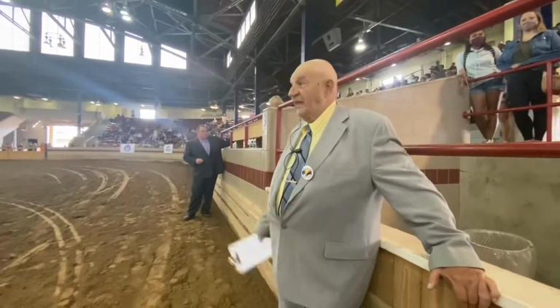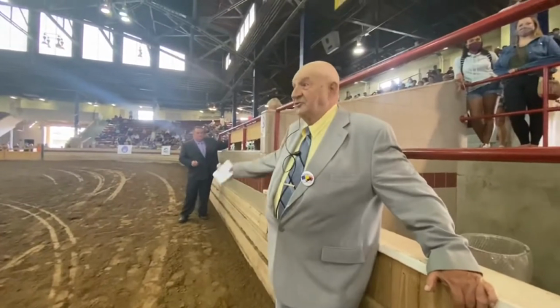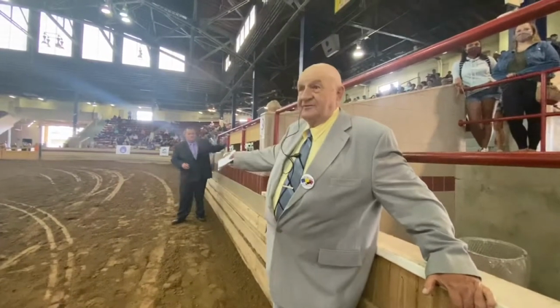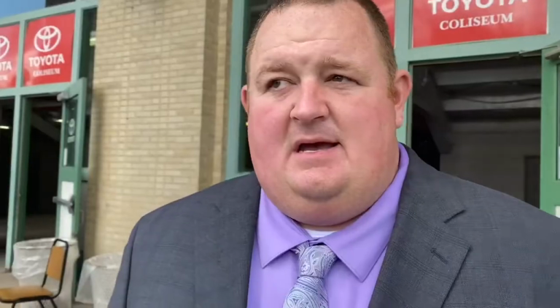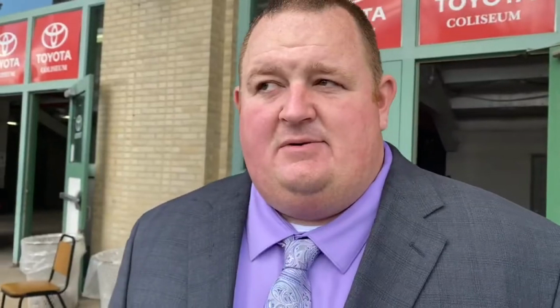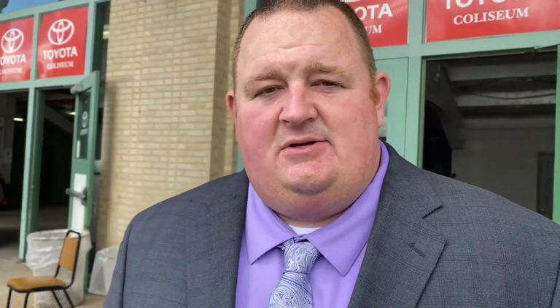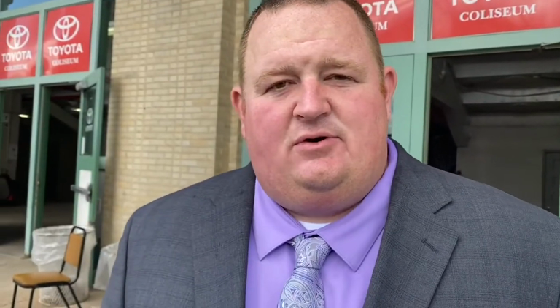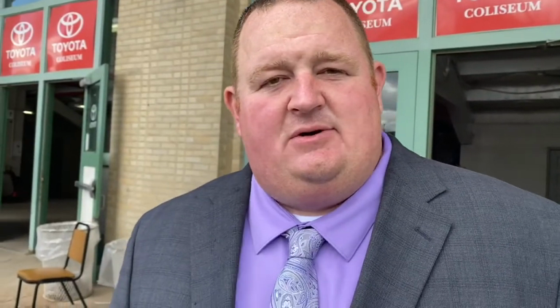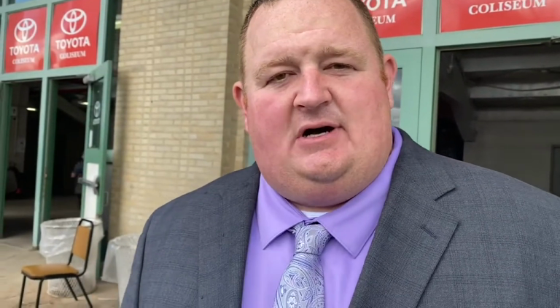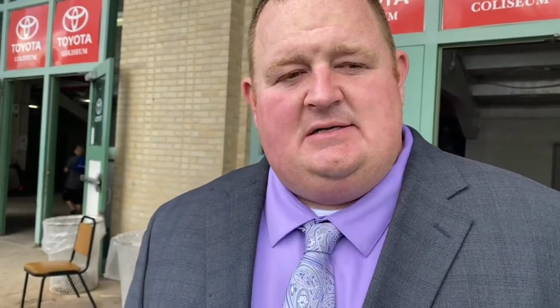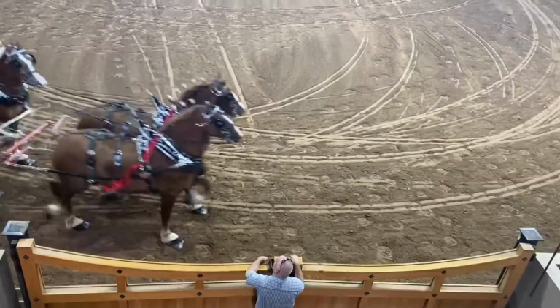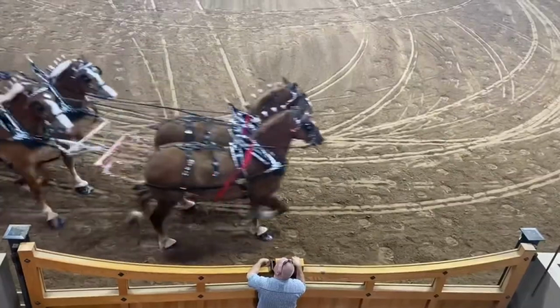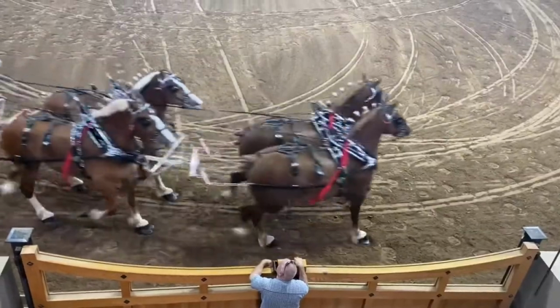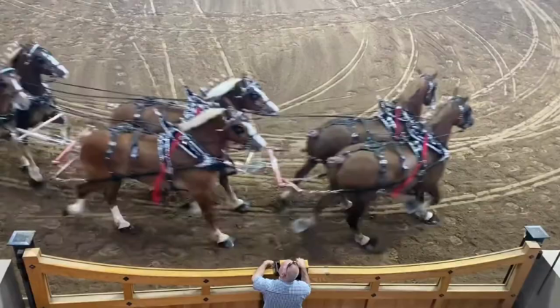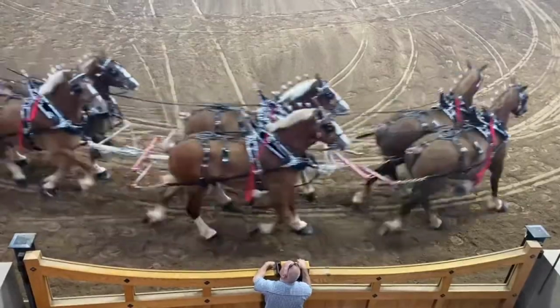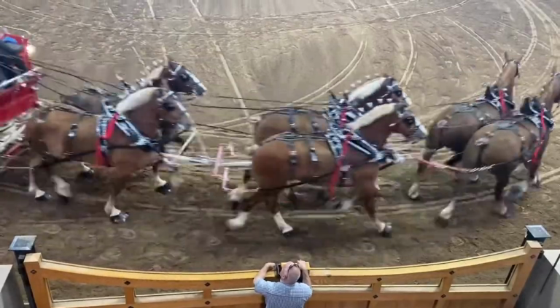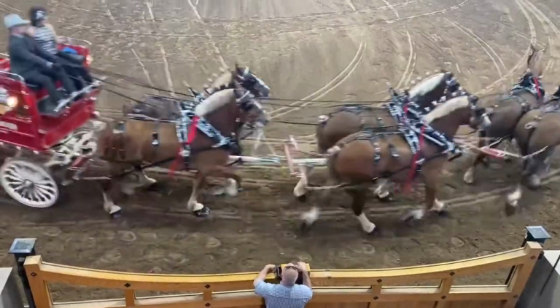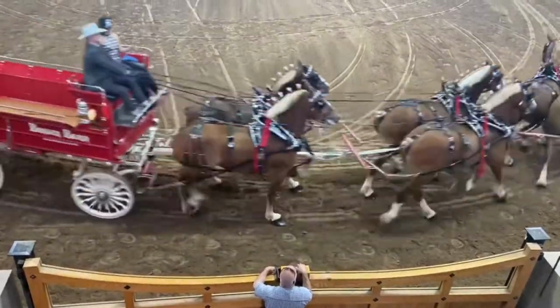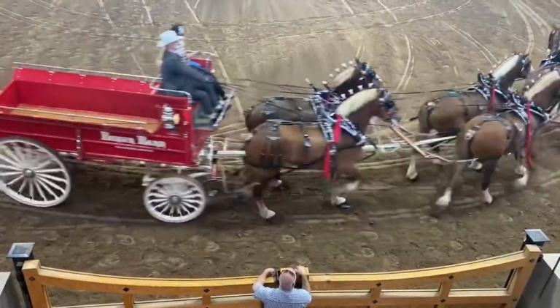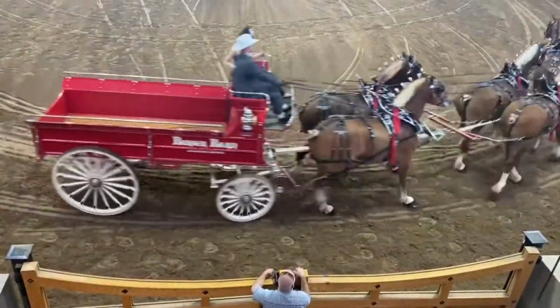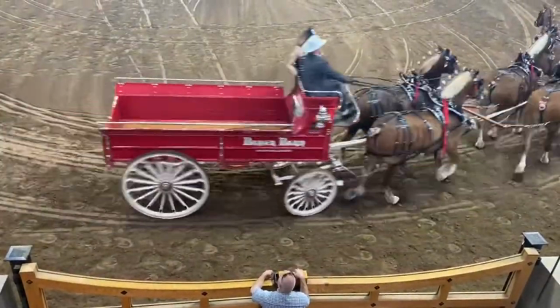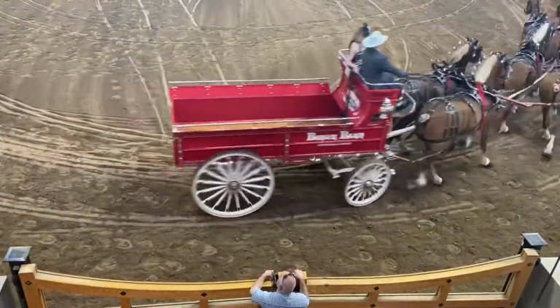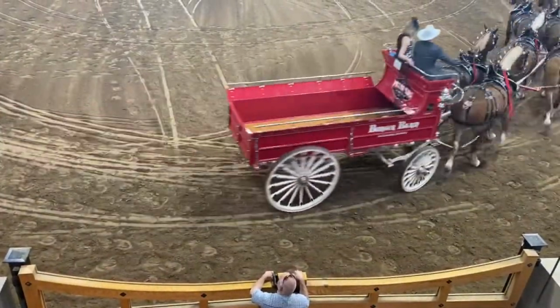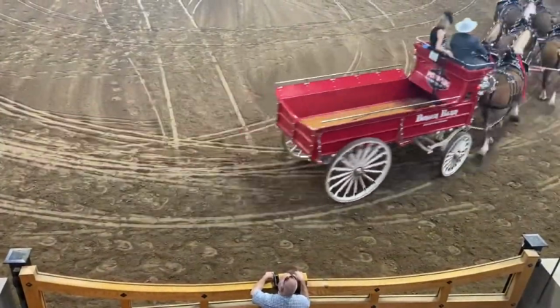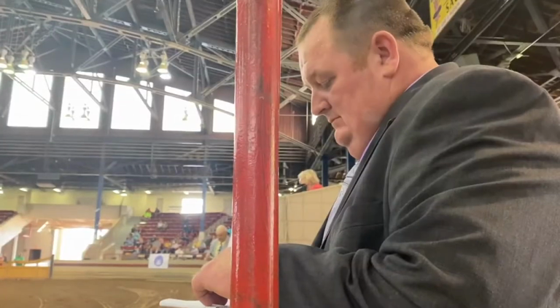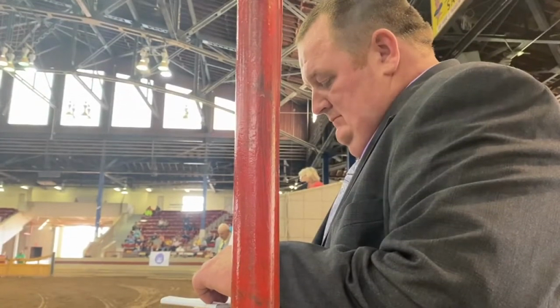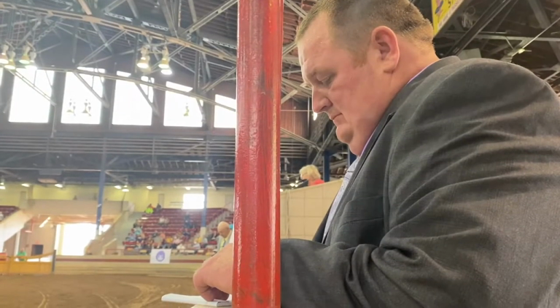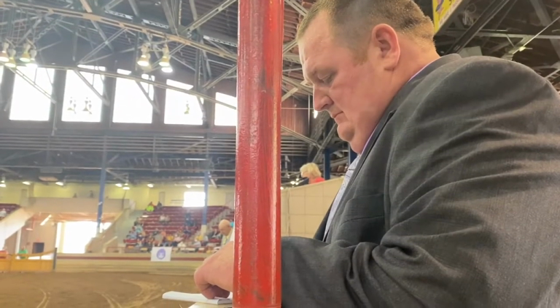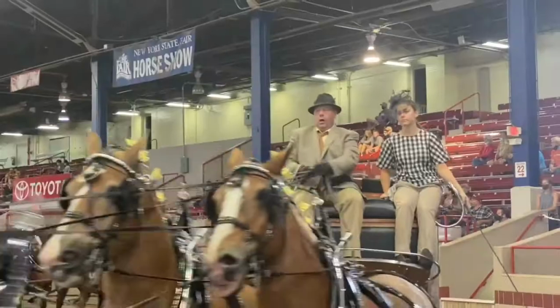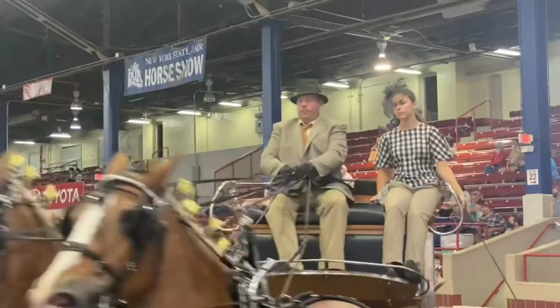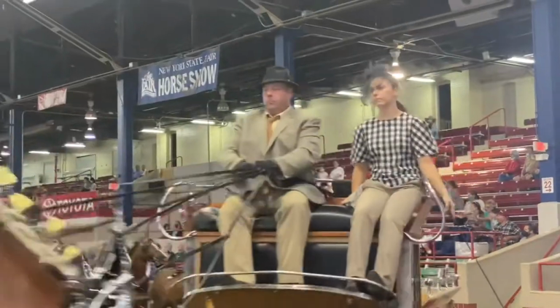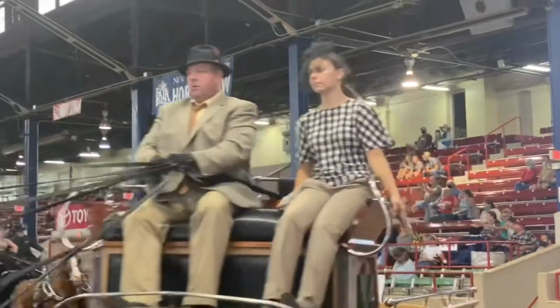What does the judge look for? You want uniformity overall, very proud headsets — upheaded, upright. You also want them to stay flat, steady and not be bouncing, and work together as a team.